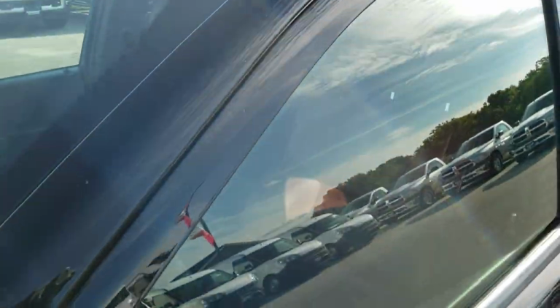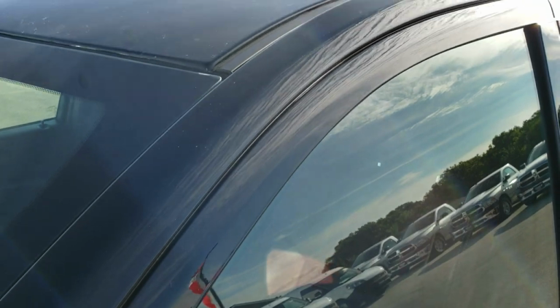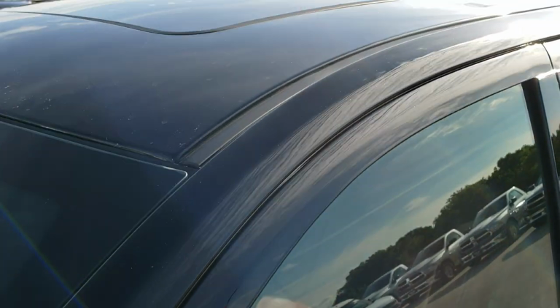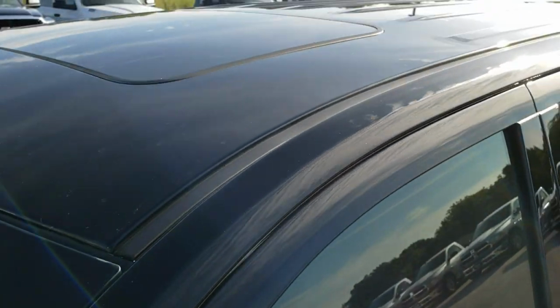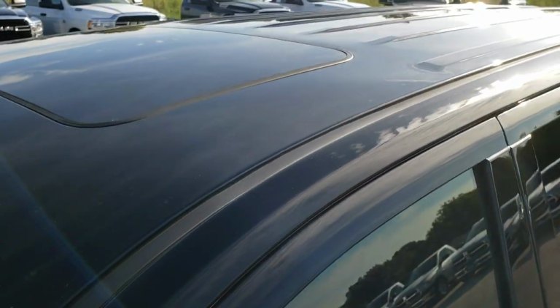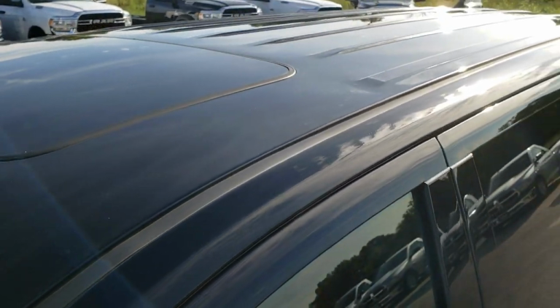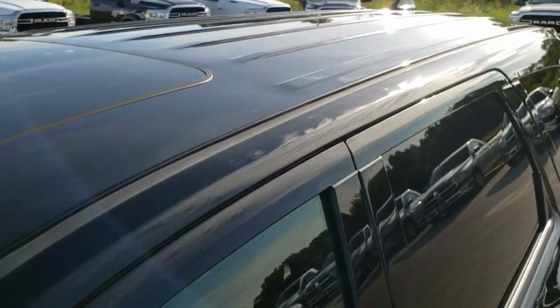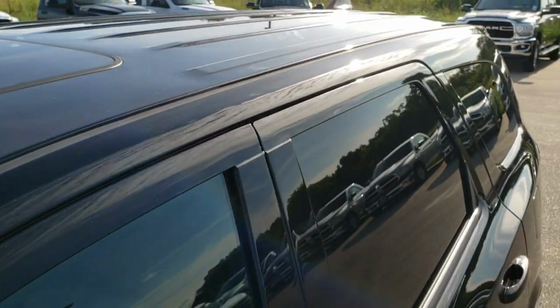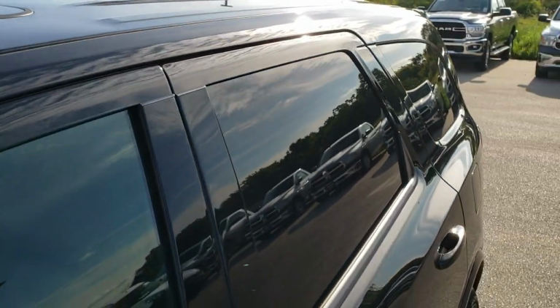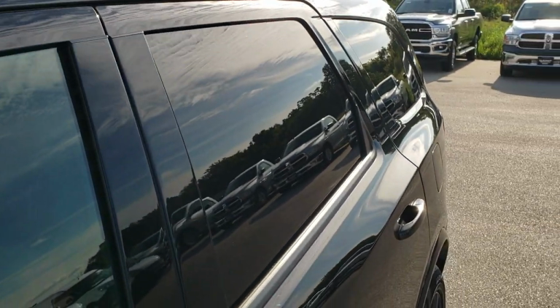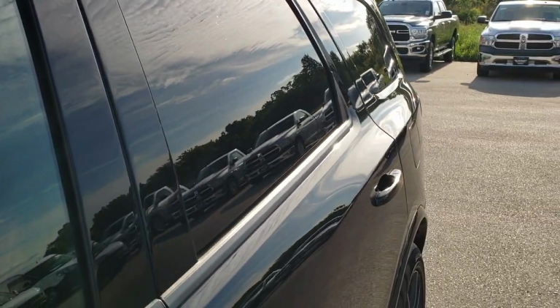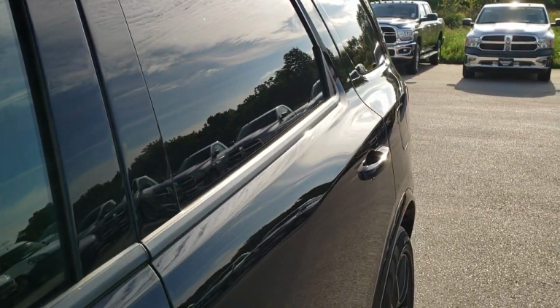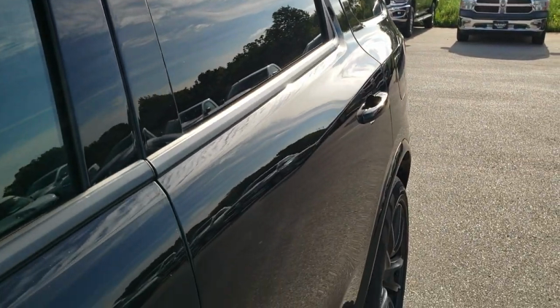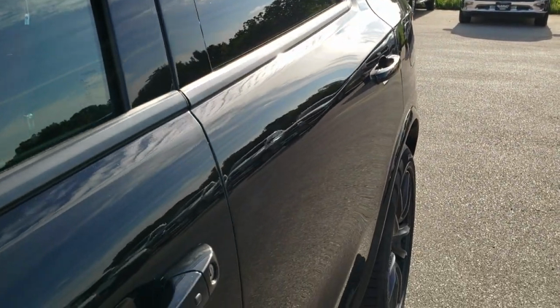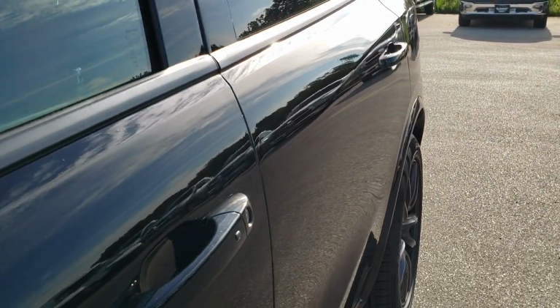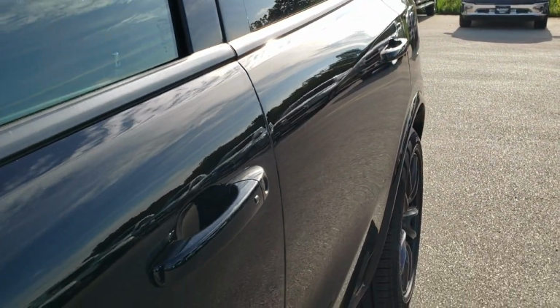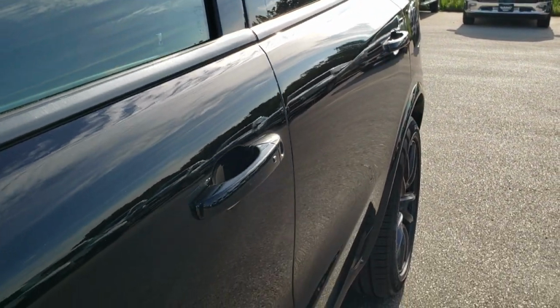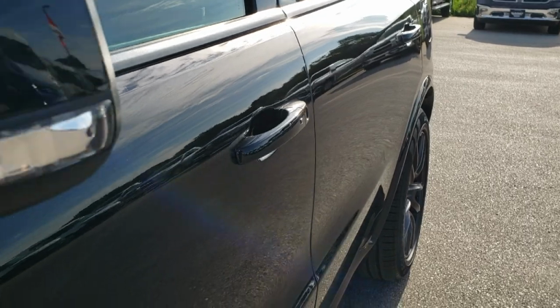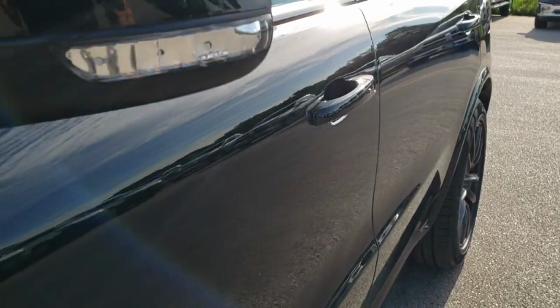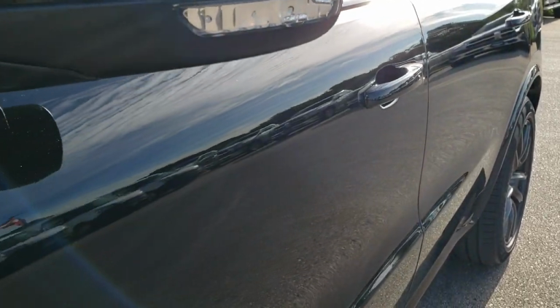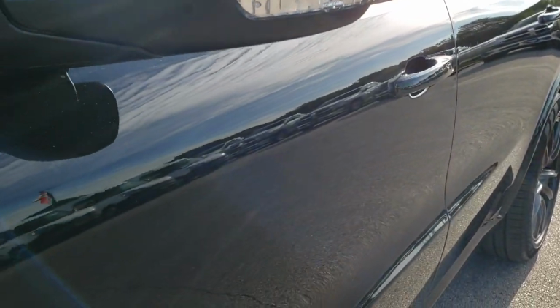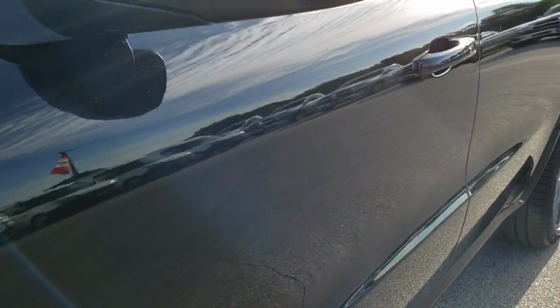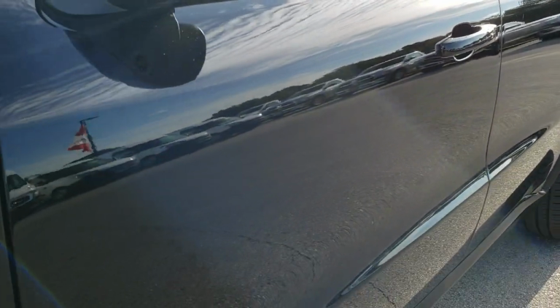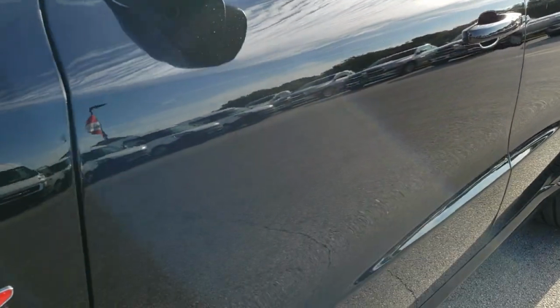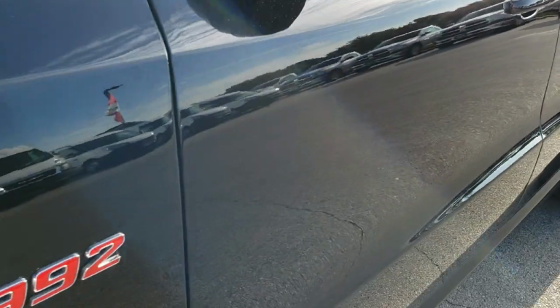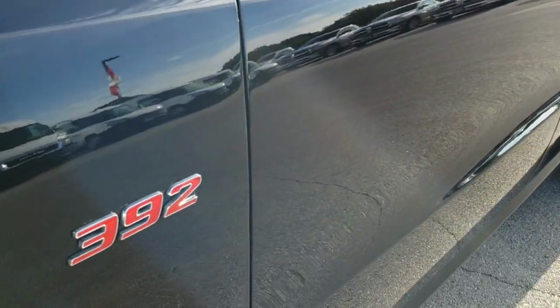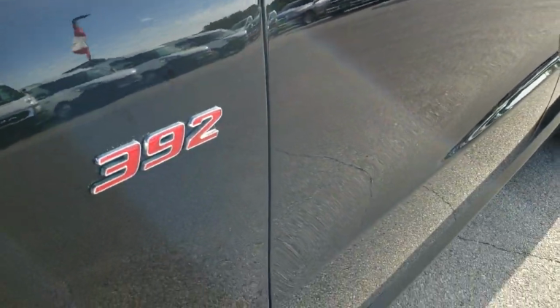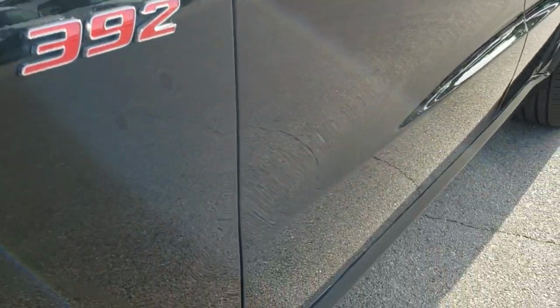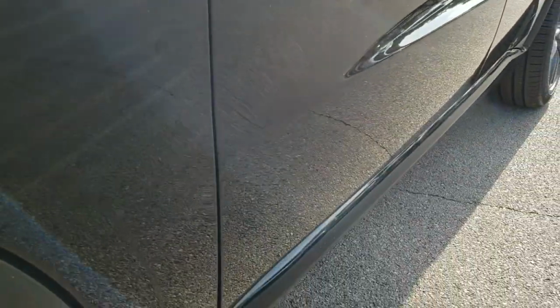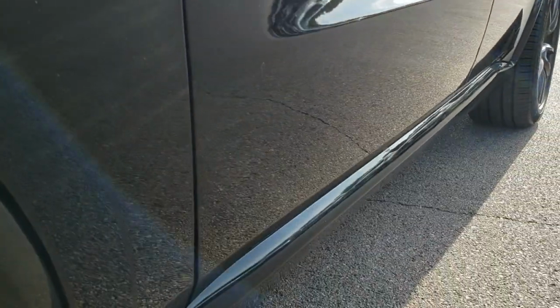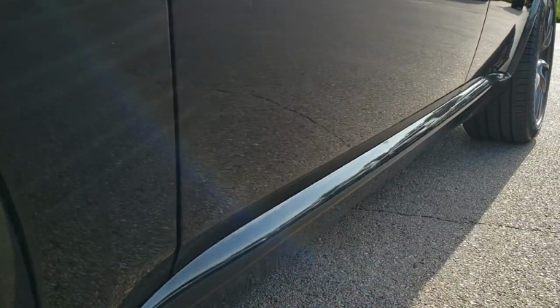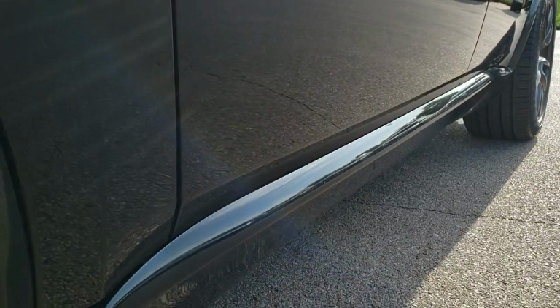We shoot all of our videos in 1080p. So if you have HD capabilities on your computer, tablet or smartphone device, turn them on right now — it is like you're right here looking at the vehicle with me, and definitely your best way to check out the vehicle before seeing it in person.